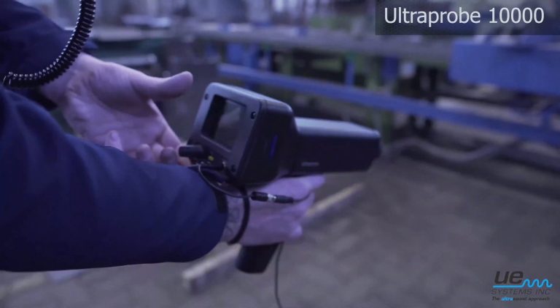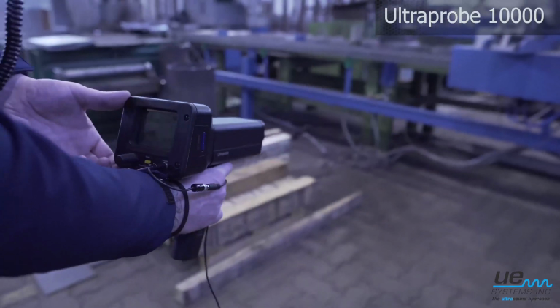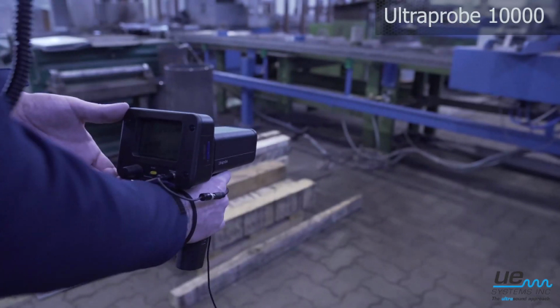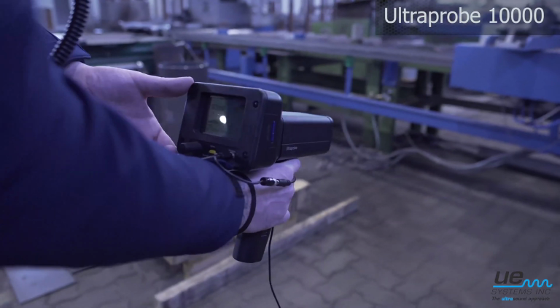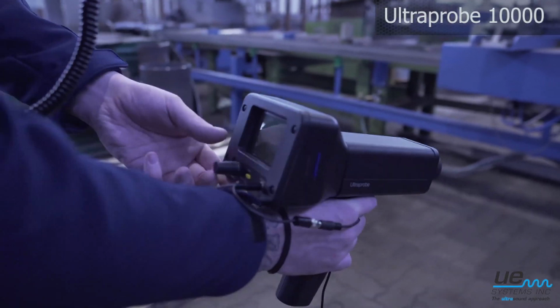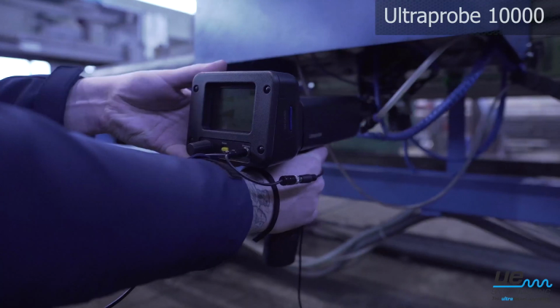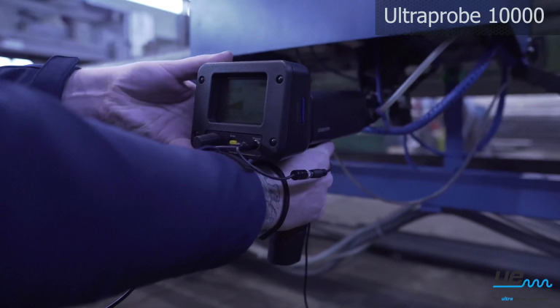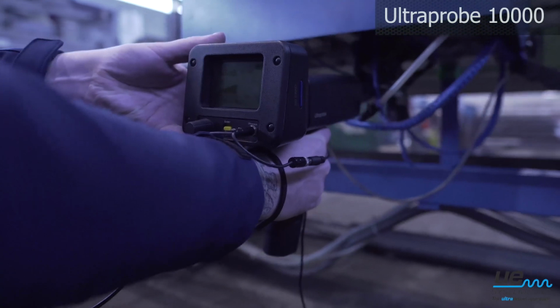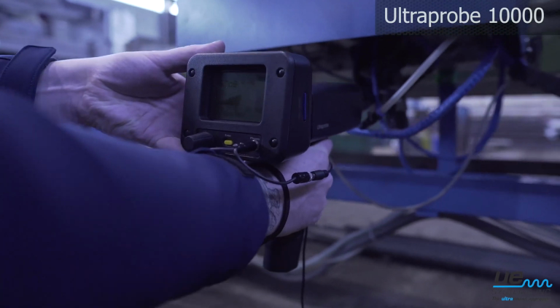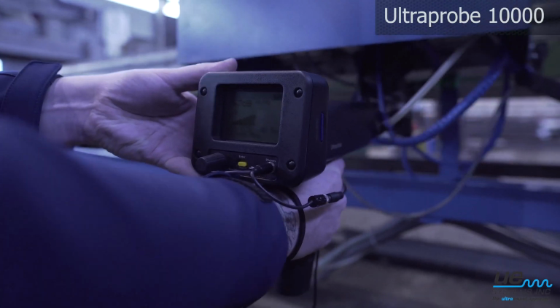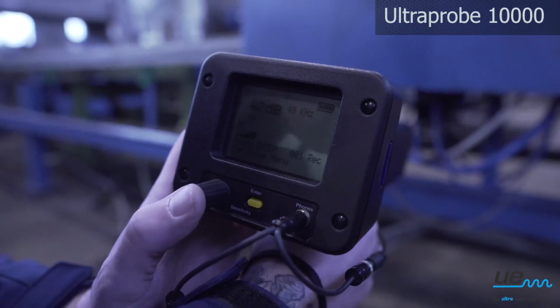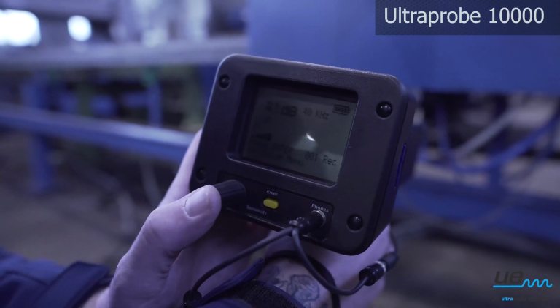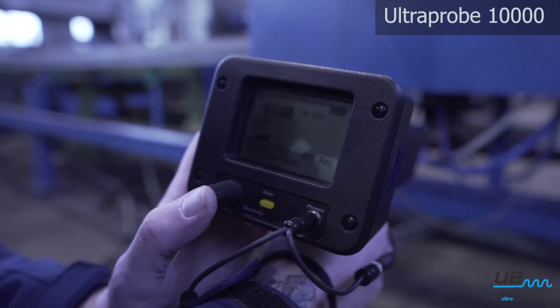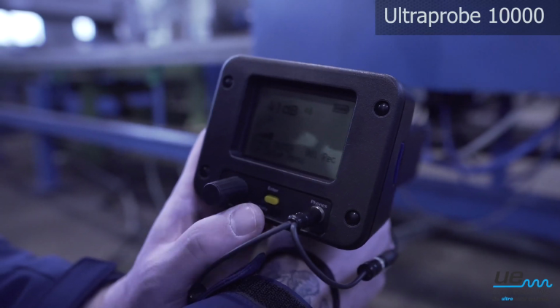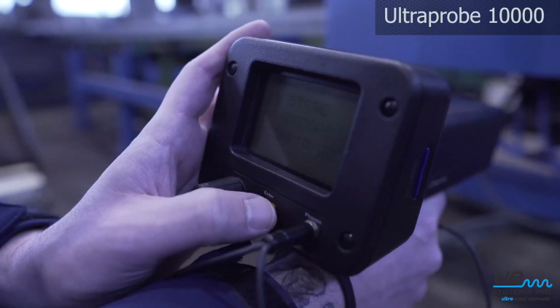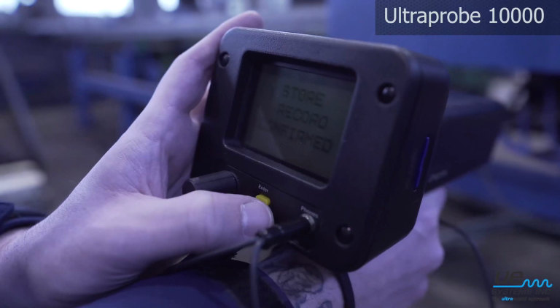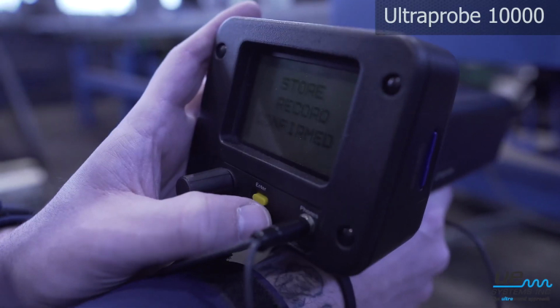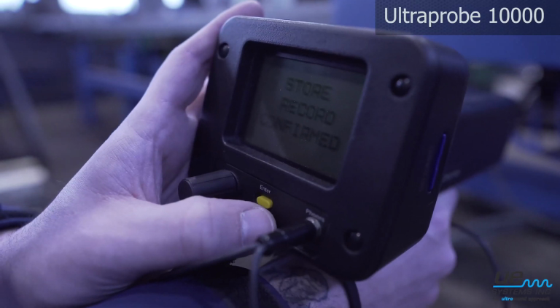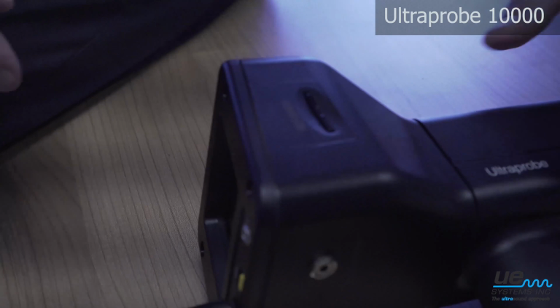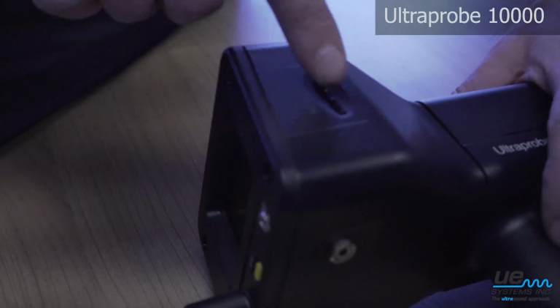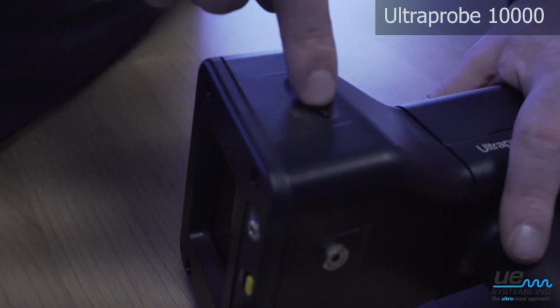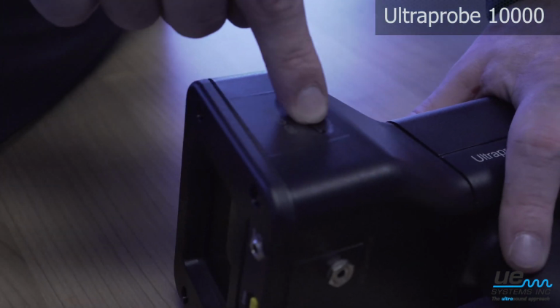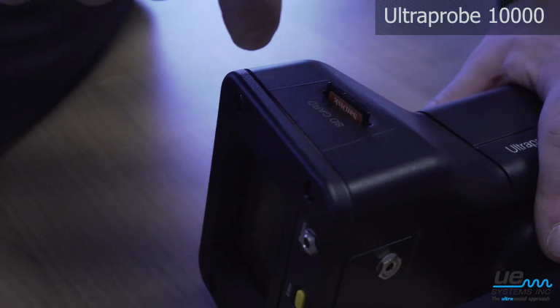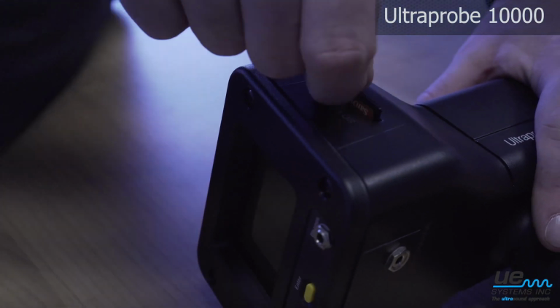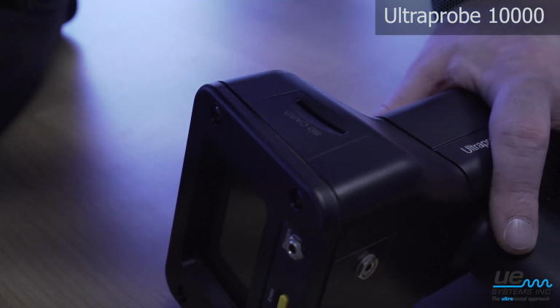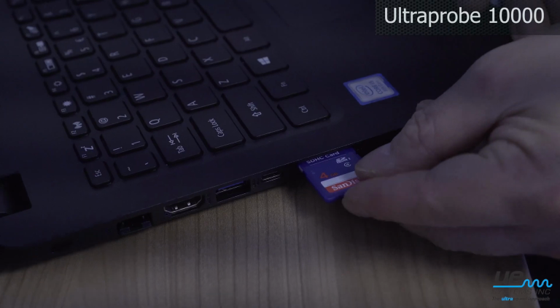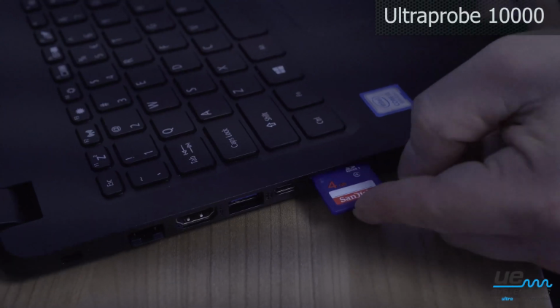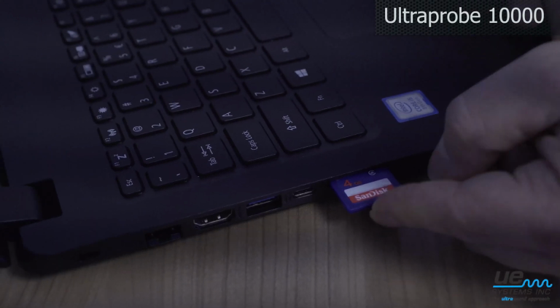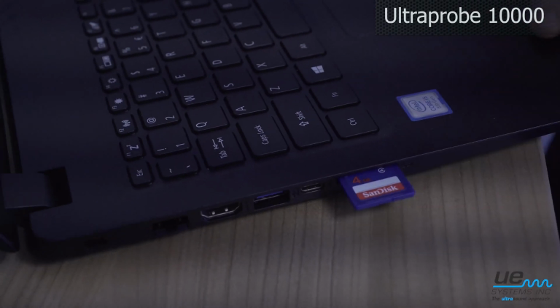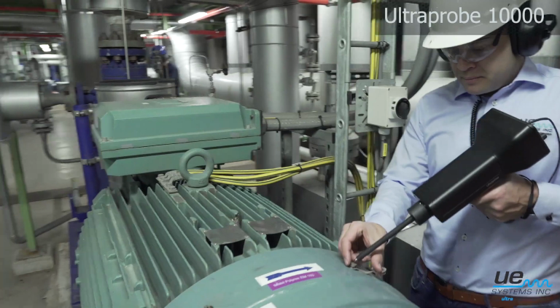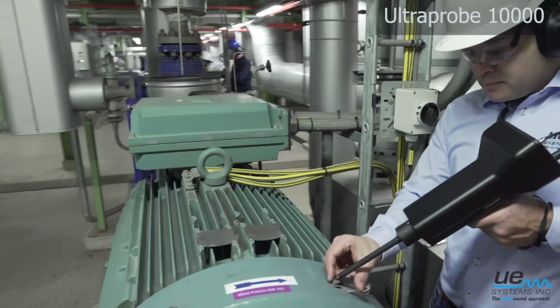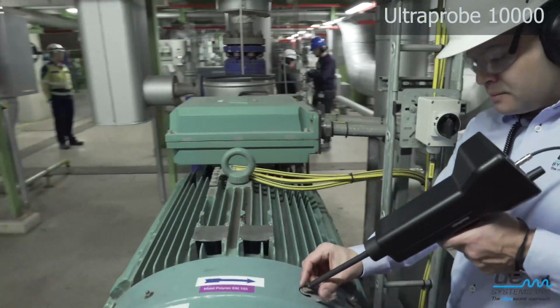Ultraprobe 10,000: an advanced ultrasound inspection instrument for predictive maintenance and energy saving. It includes an SD card slot to store your inspection records and easily transfer the data.